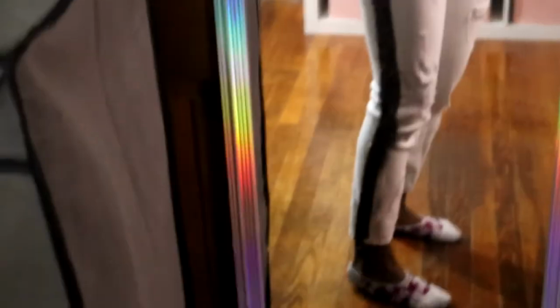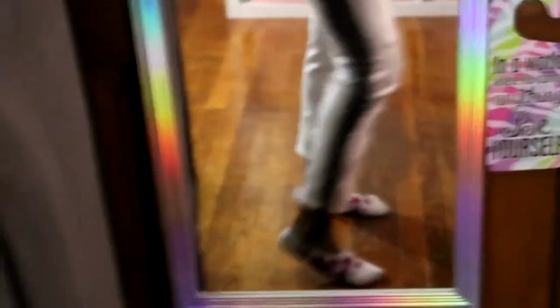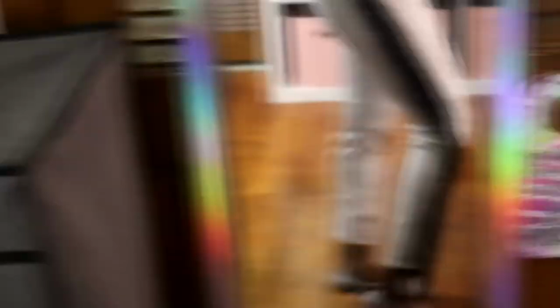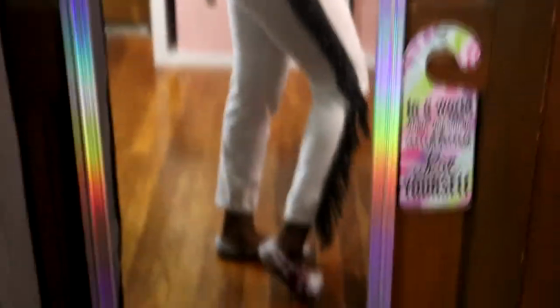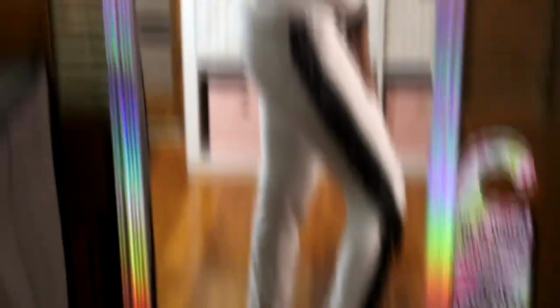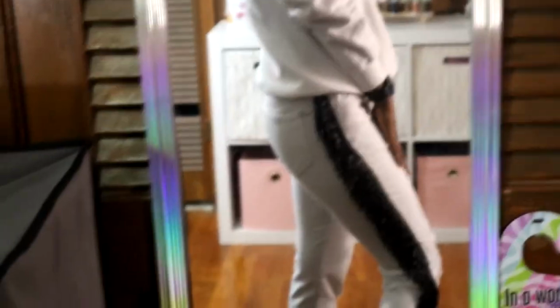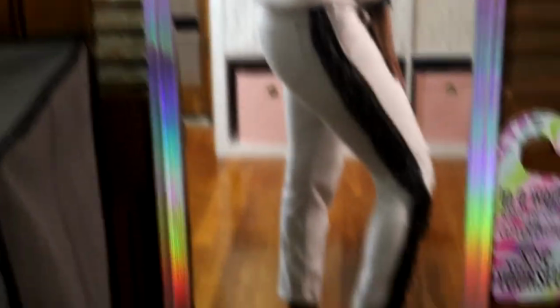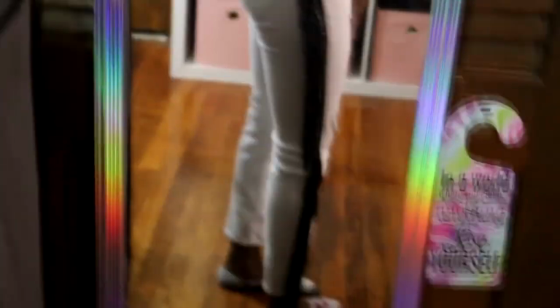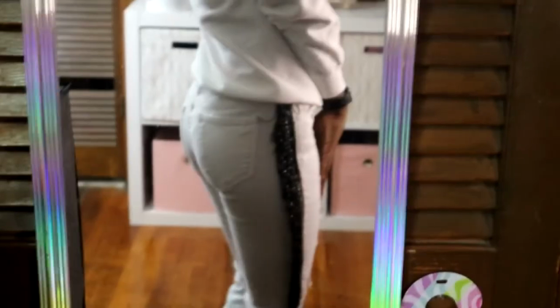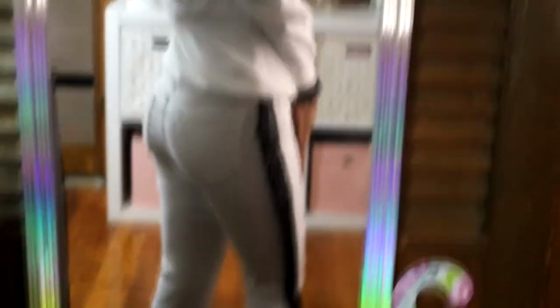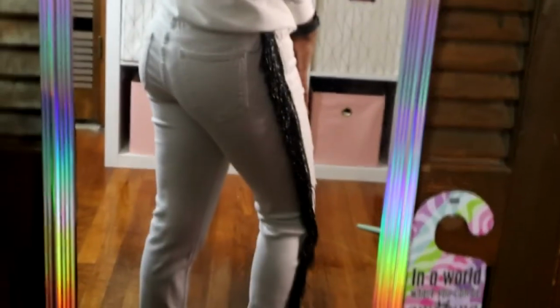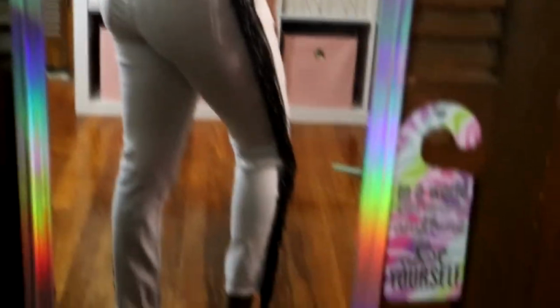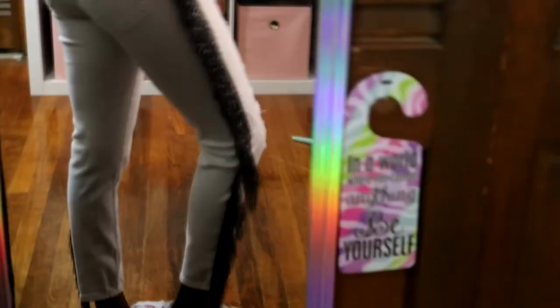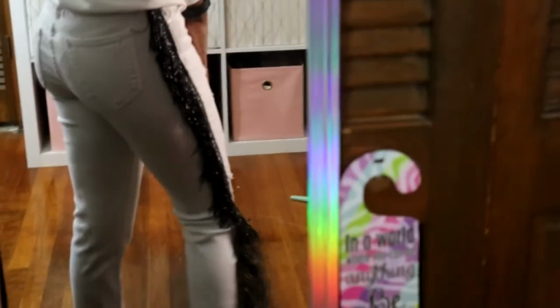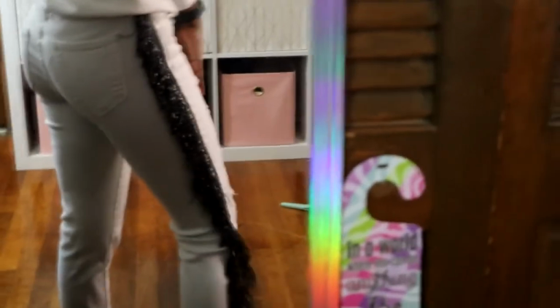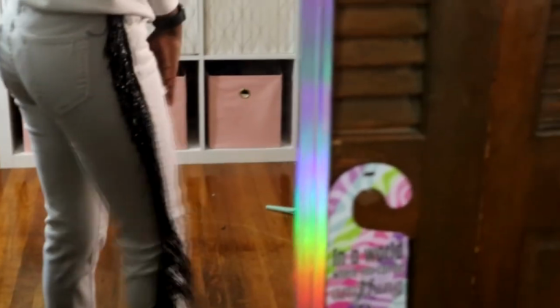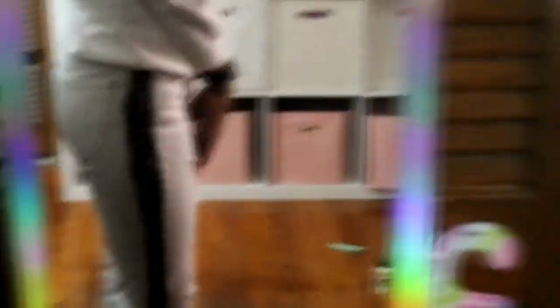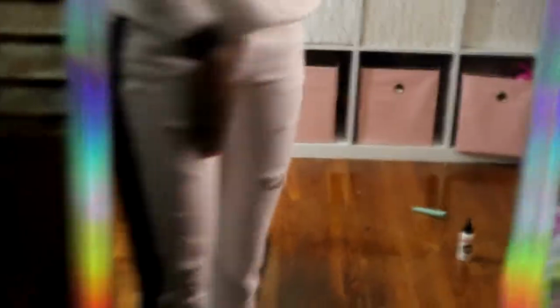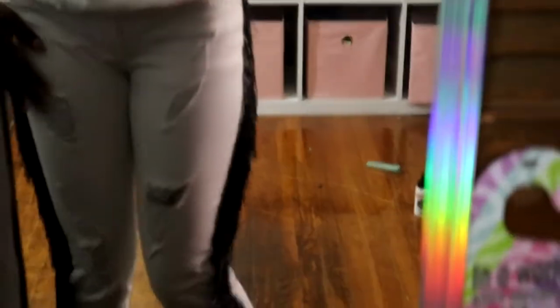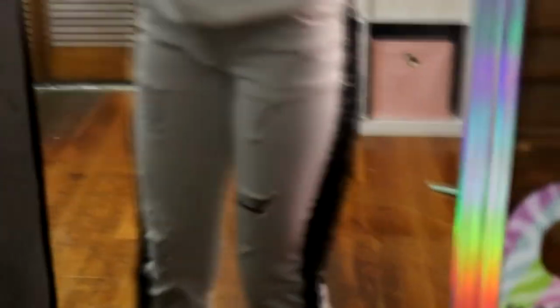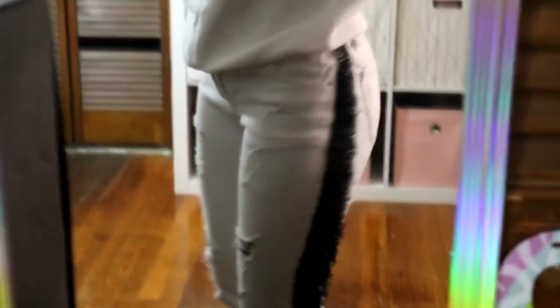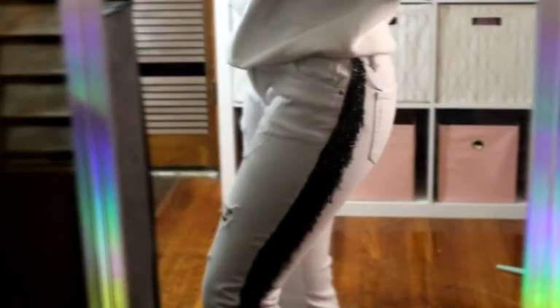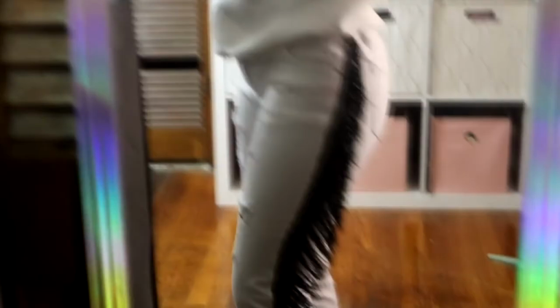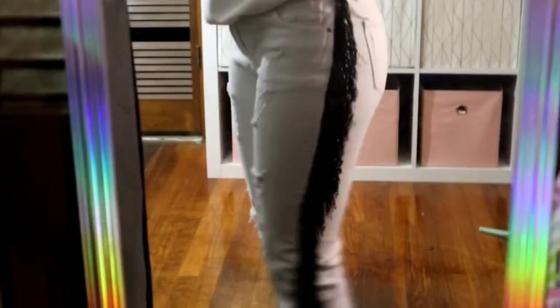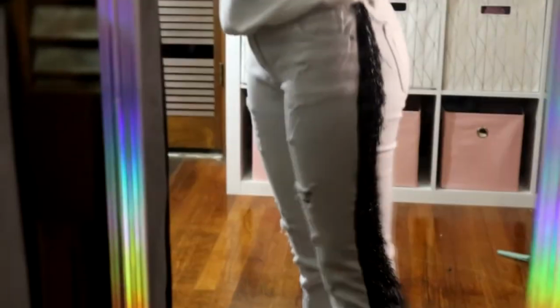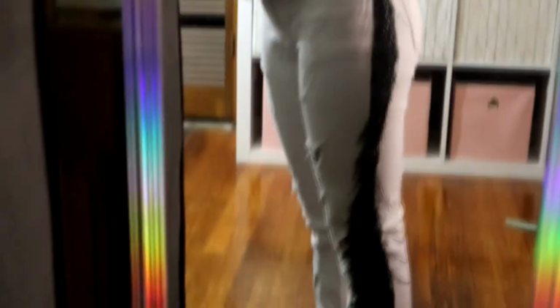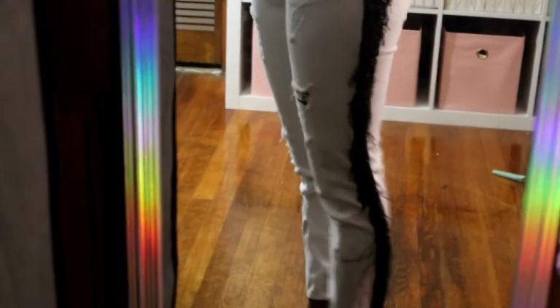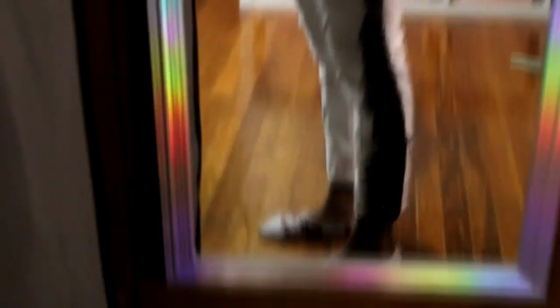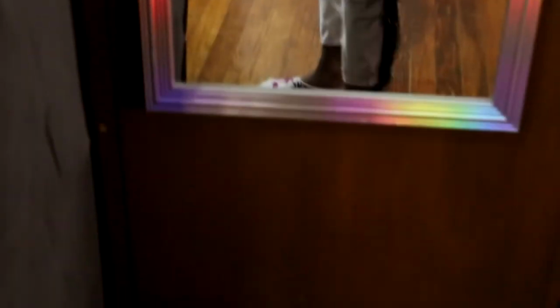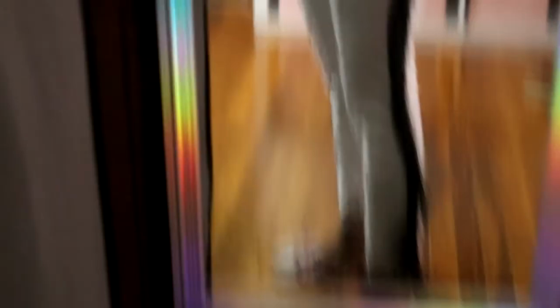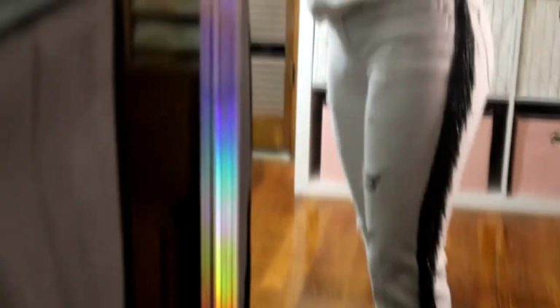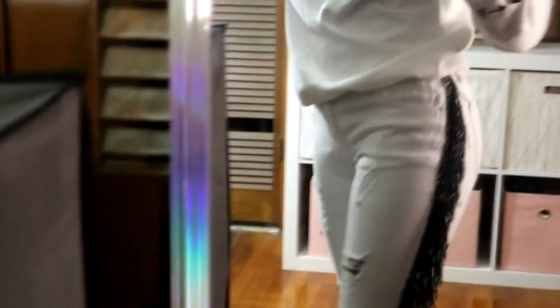This is our end result — some bomb fringe — and I'm gonna use these white pants. You can play with the colors: you can use regular denim and find some pink fringe and it'll be just as cute, I promise.